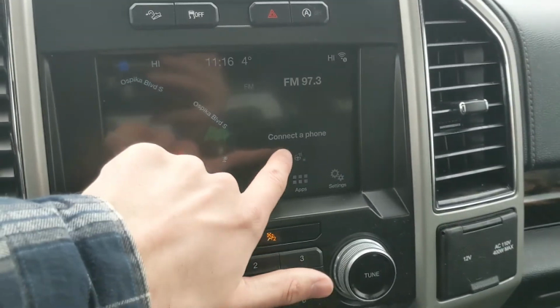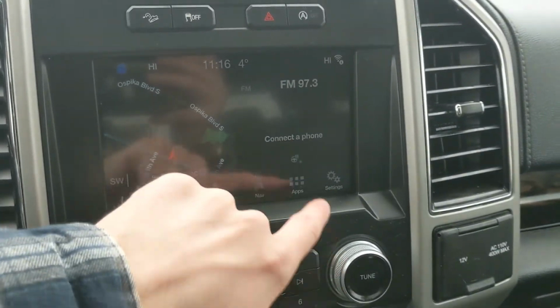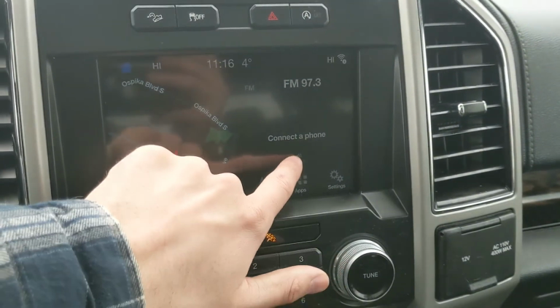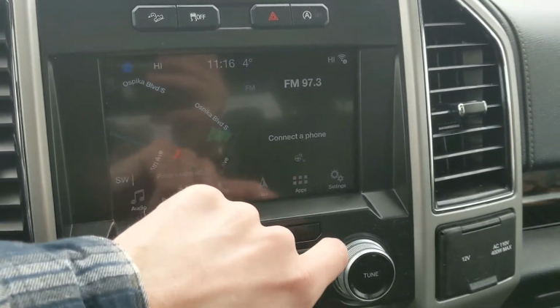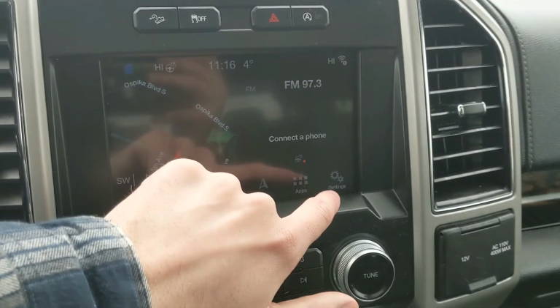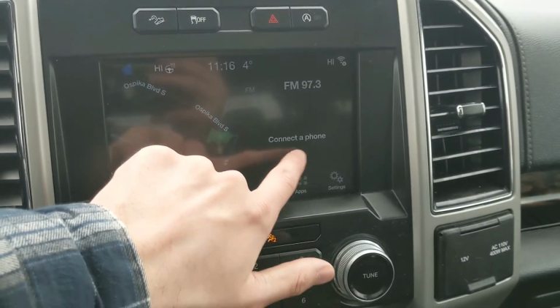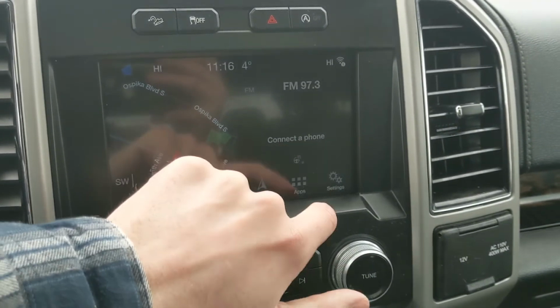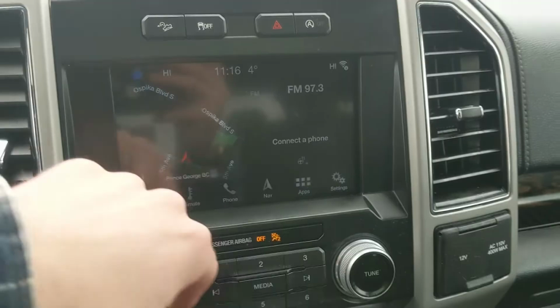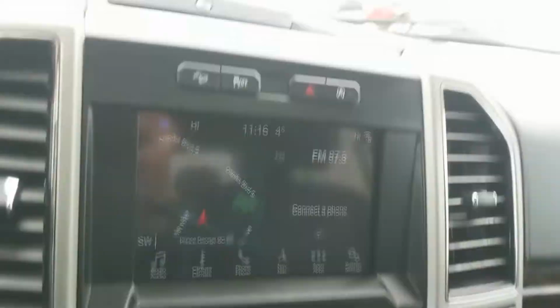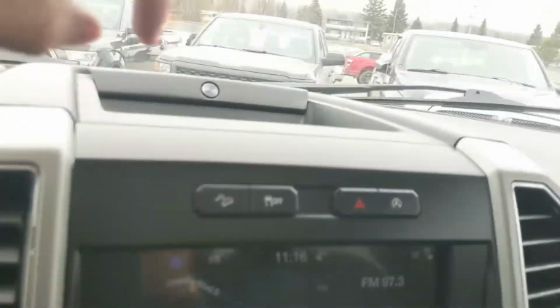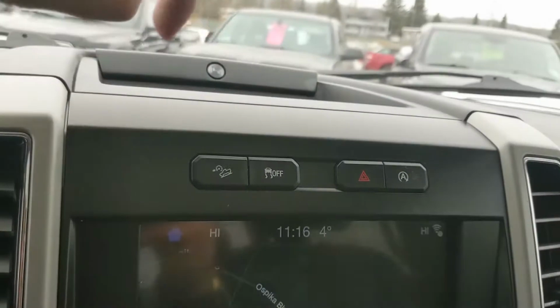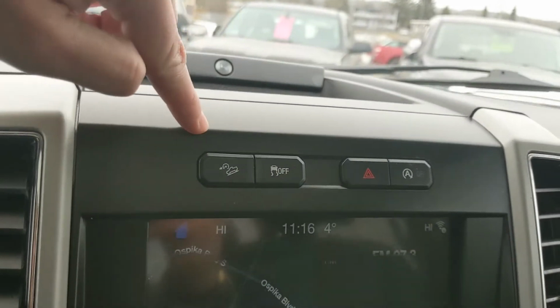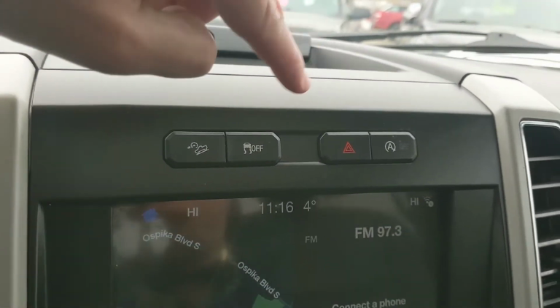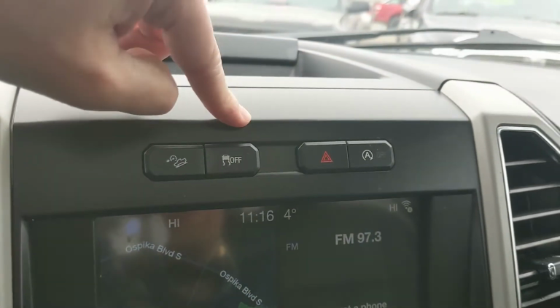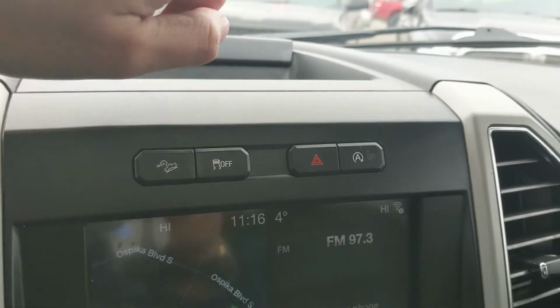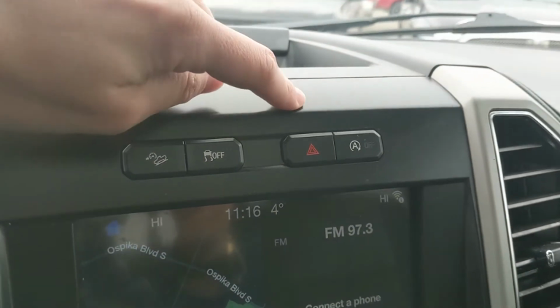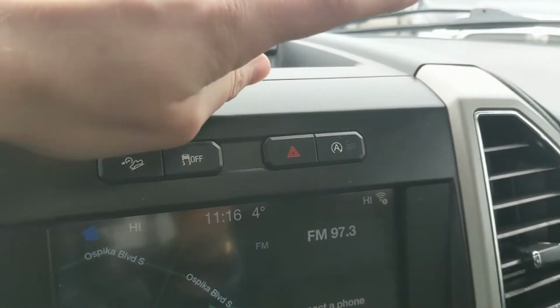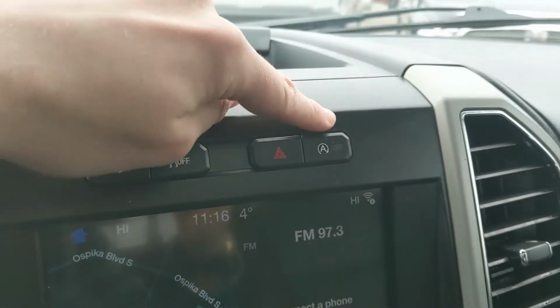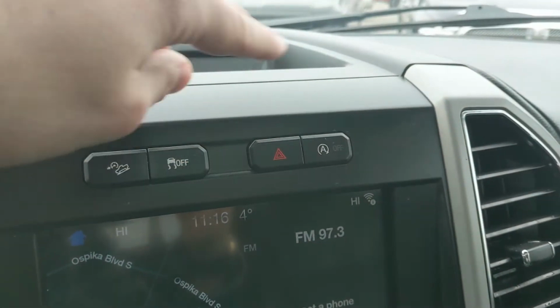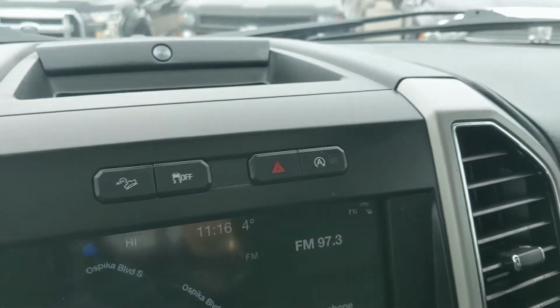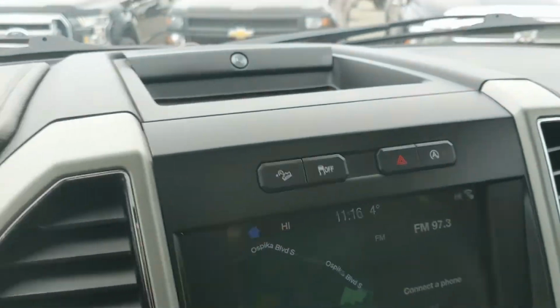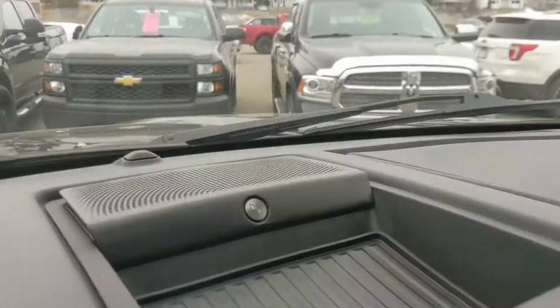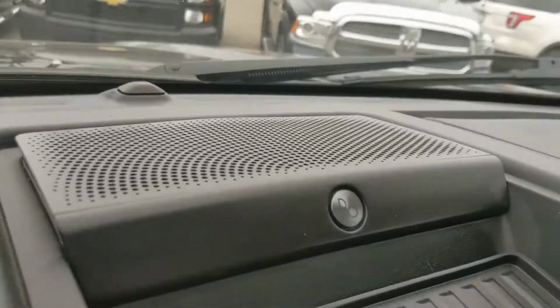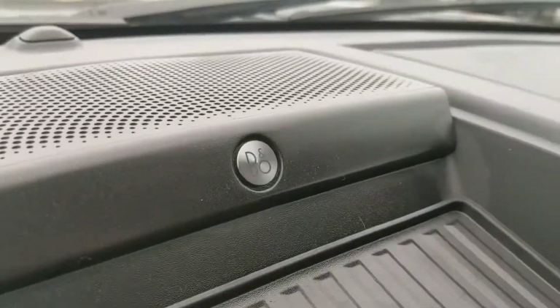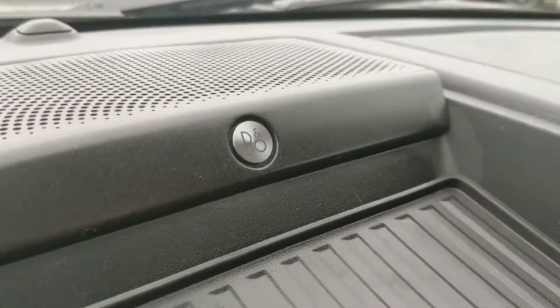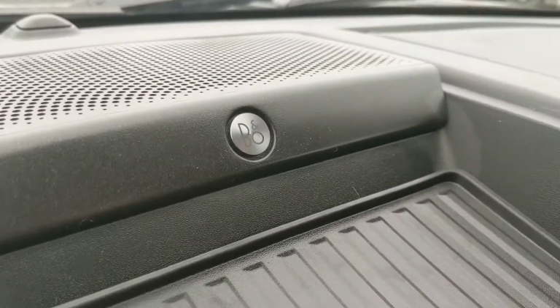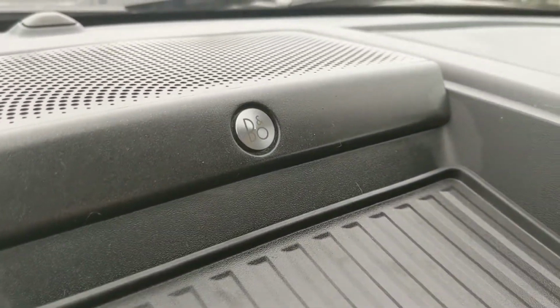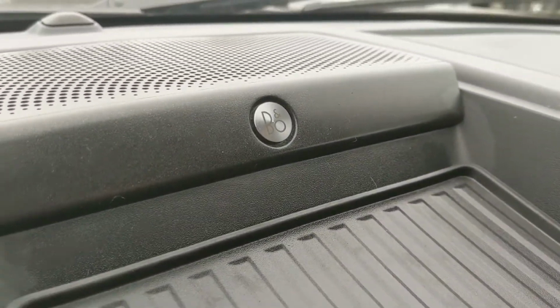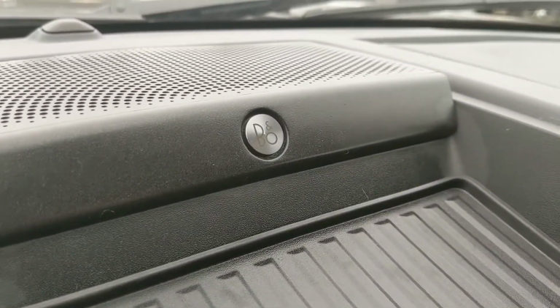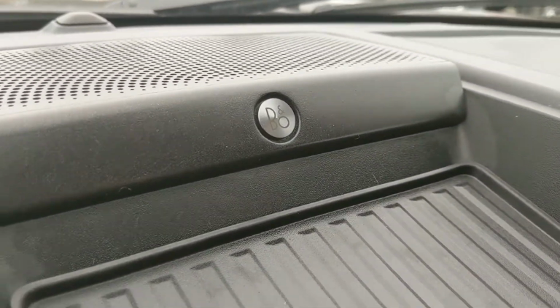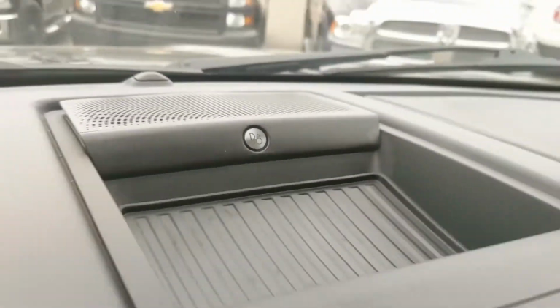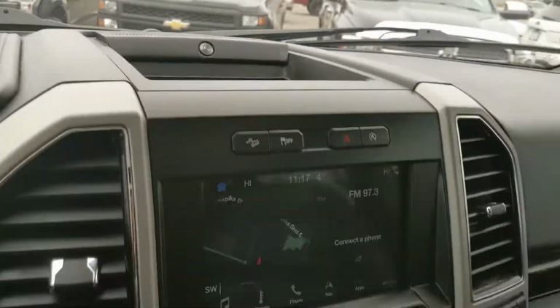You have the premium B&O sound system, so your audio is going to sound pretty decent. Moving down, you have your media controls, and then your climate controls with dual-zone front climate again, as well as heated and air-conditioned front seats.